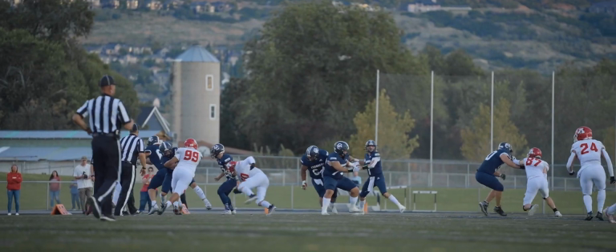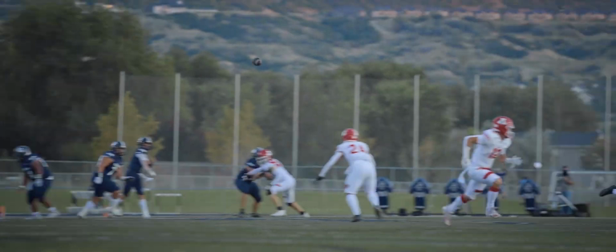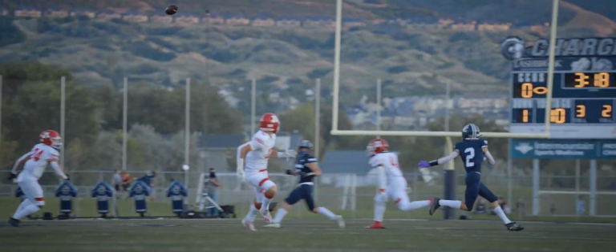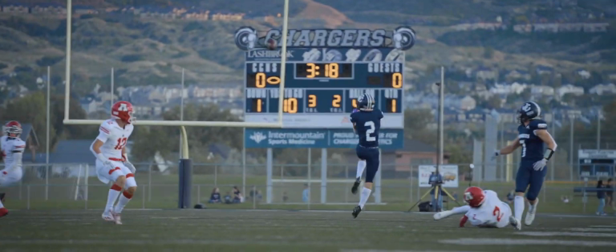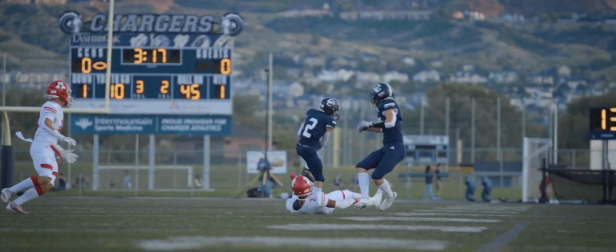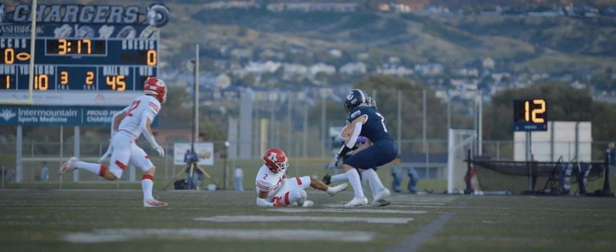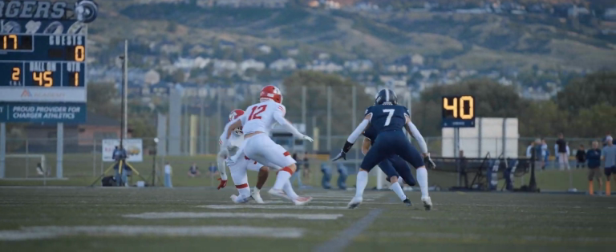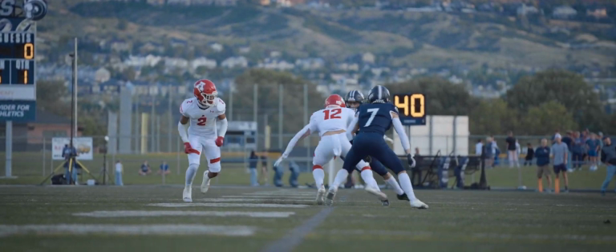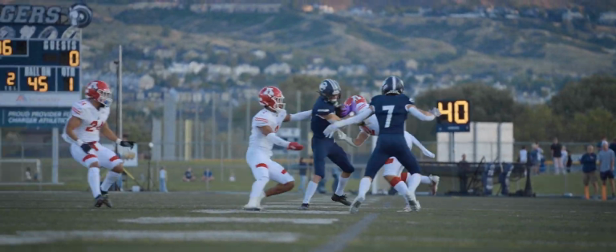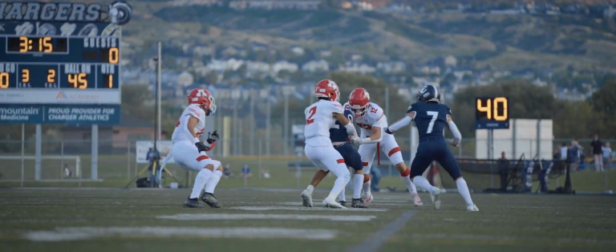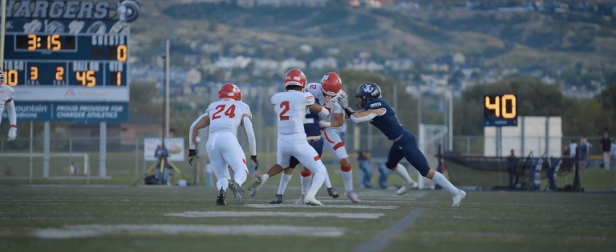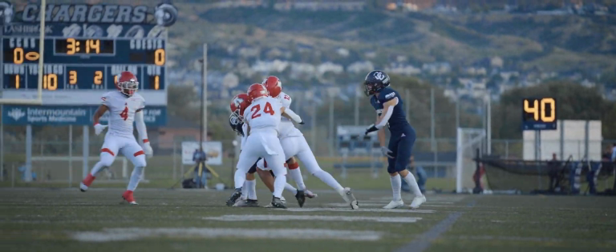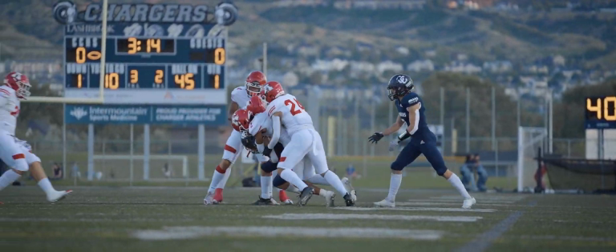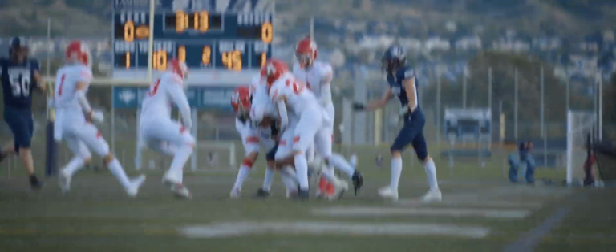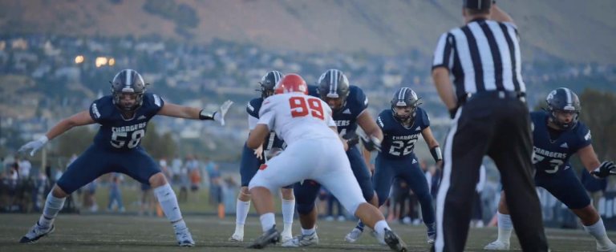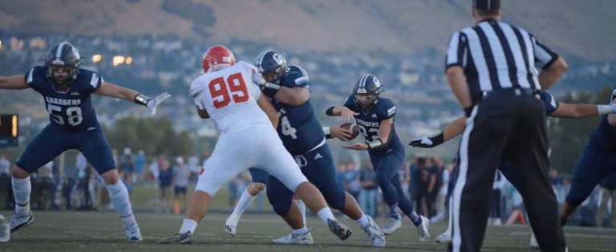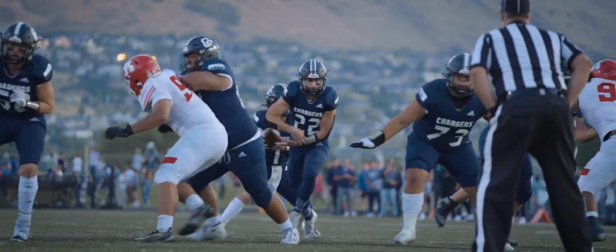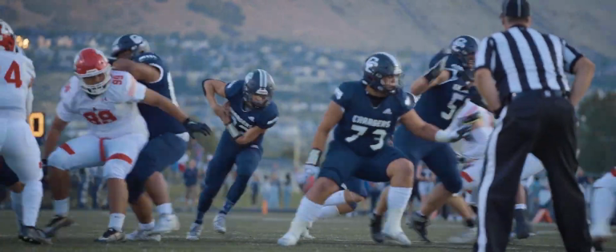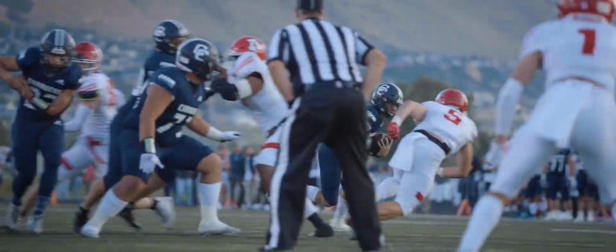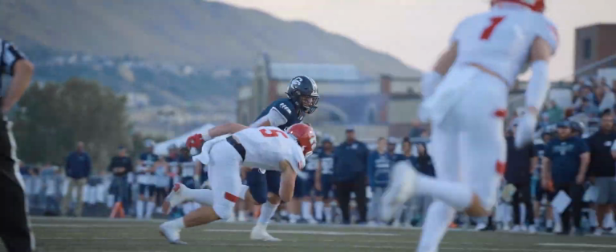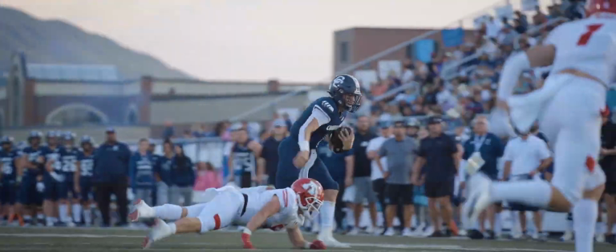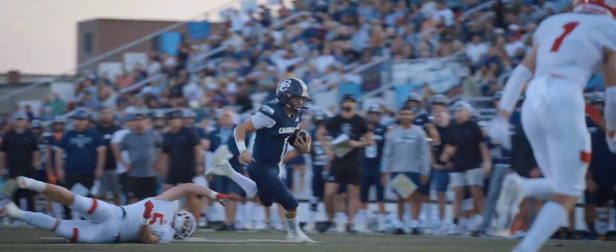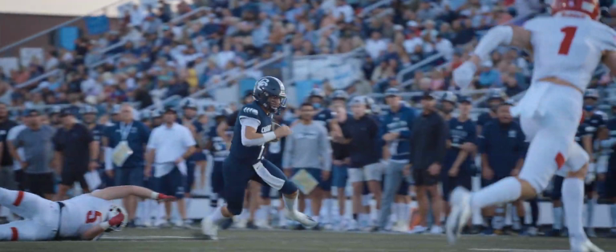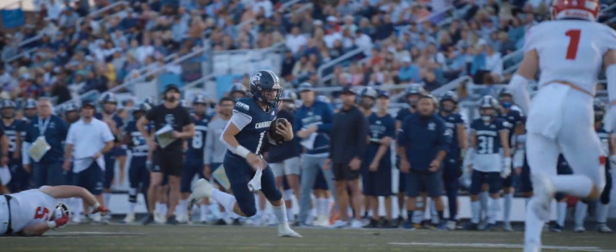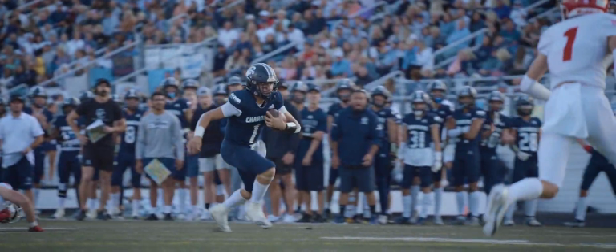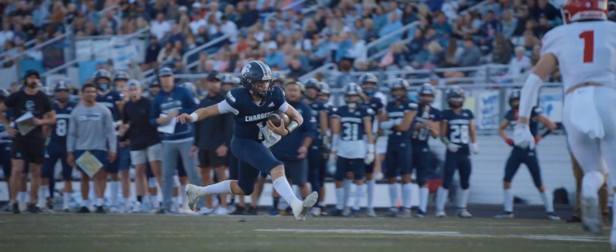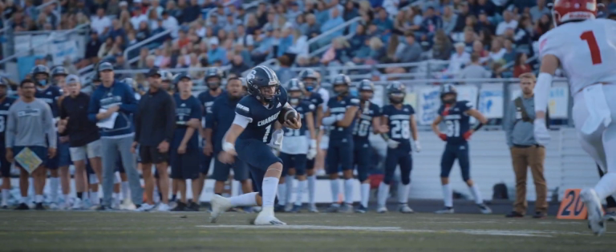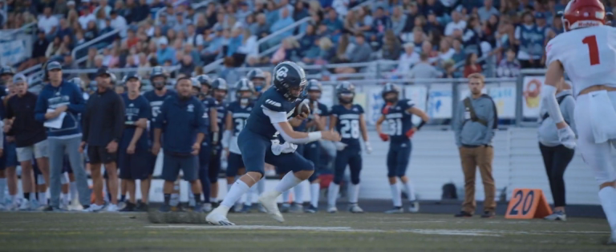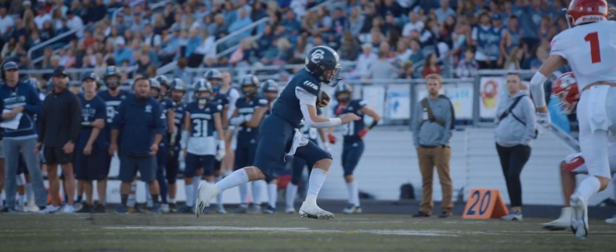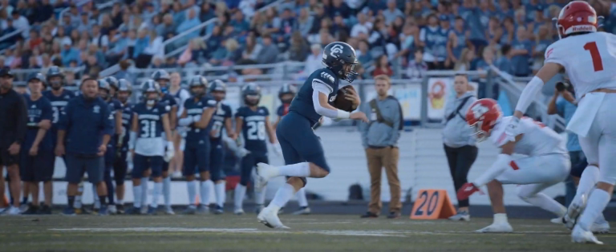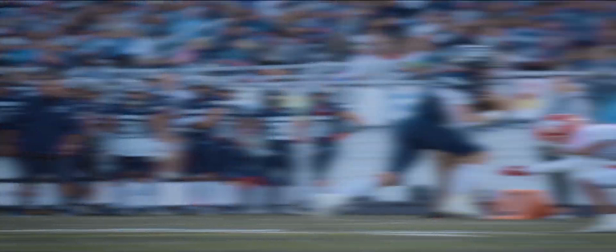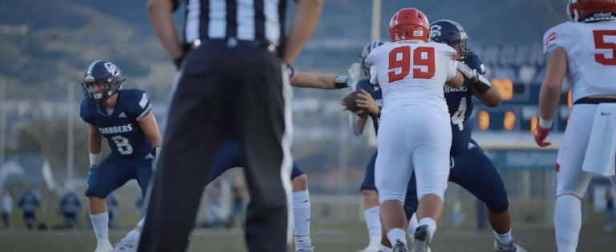Here's Wilson looking to throw. He has a man wide open — Take Care cuts back in and will finally be tackled. The Chargers have the ball in the red zone. Here's Wilson, he keeps it and gets to the 10-yard line. Third down and five.